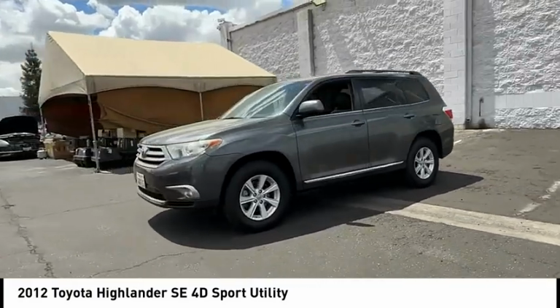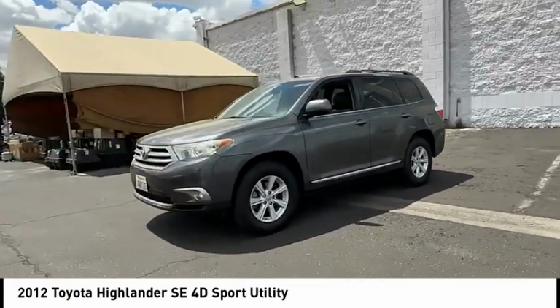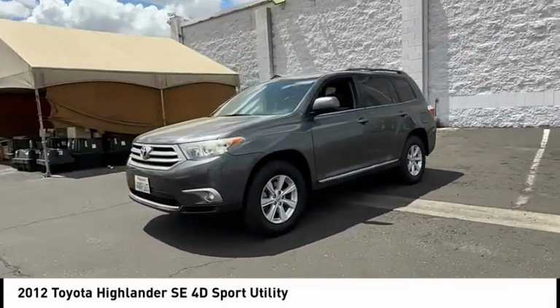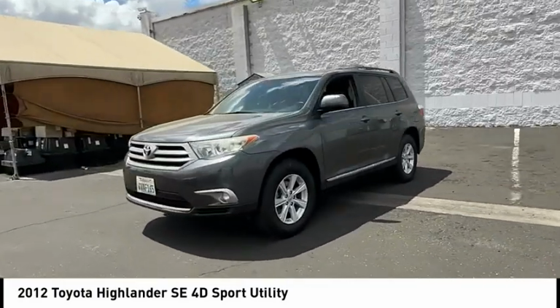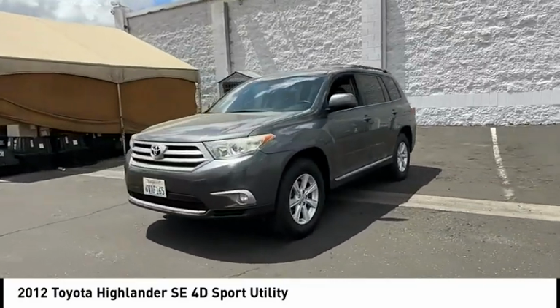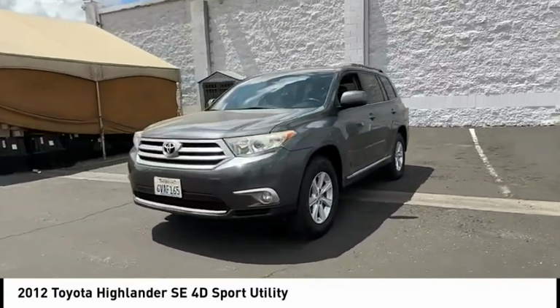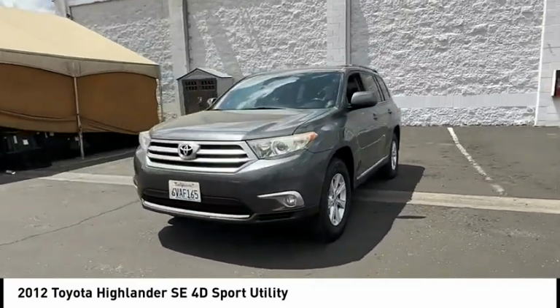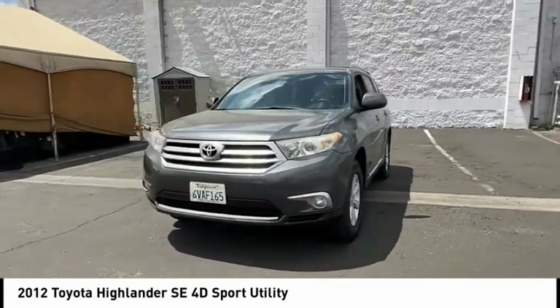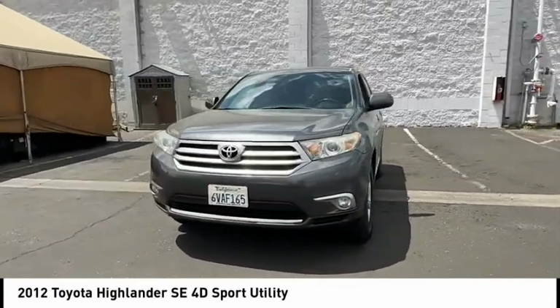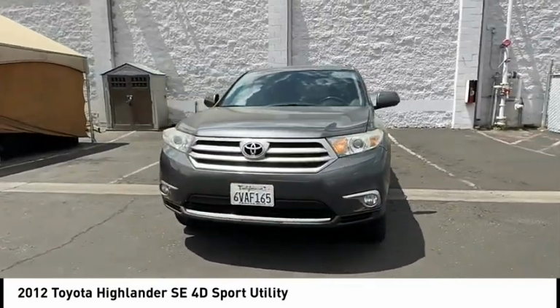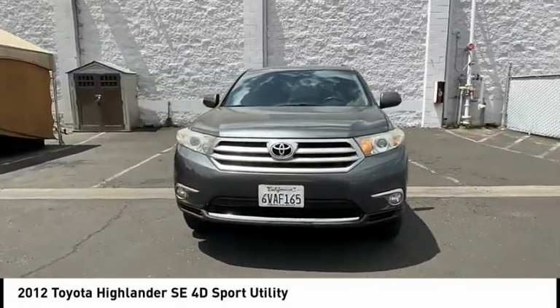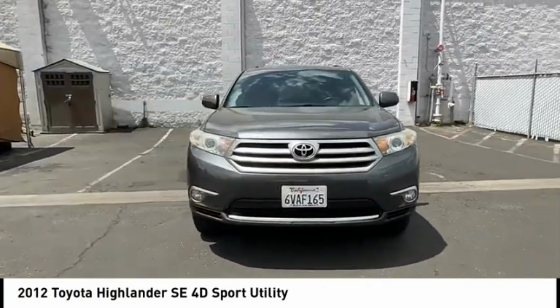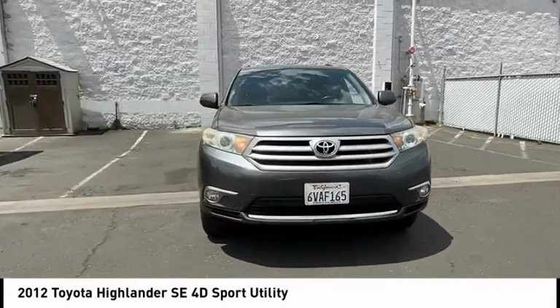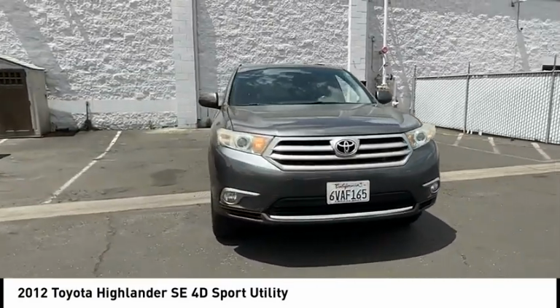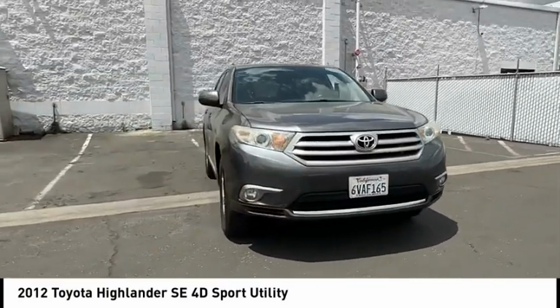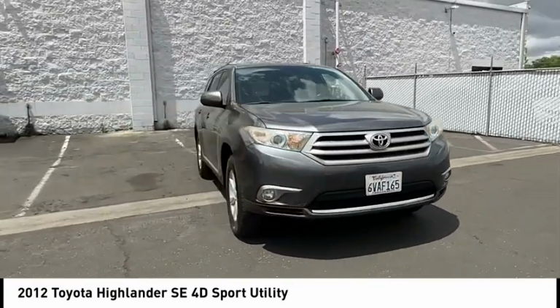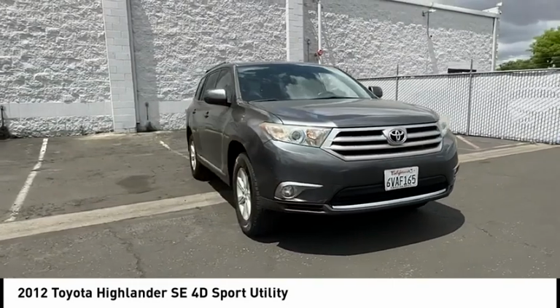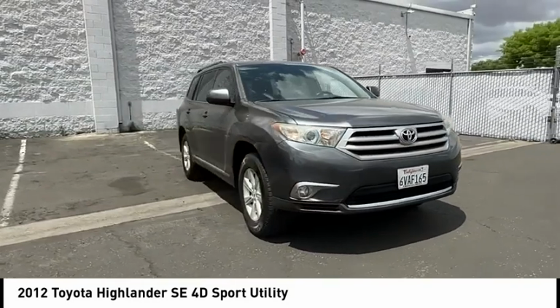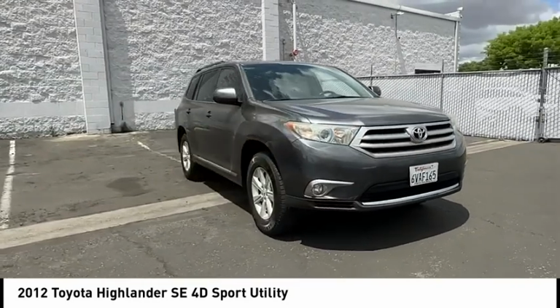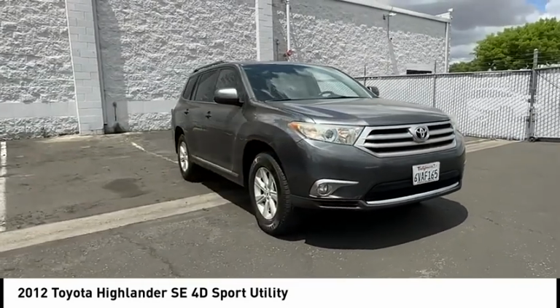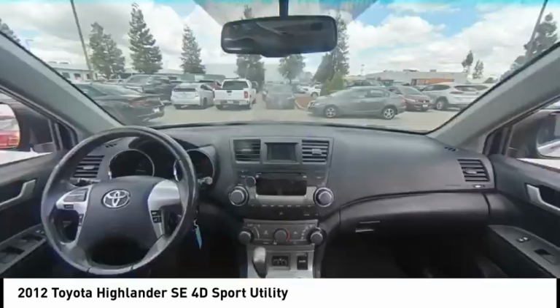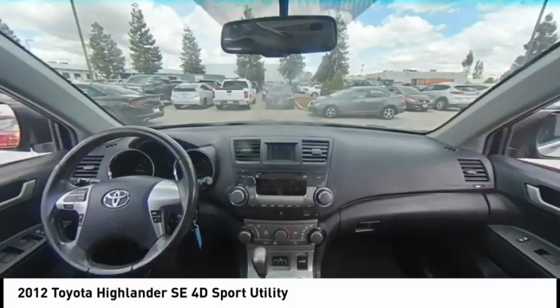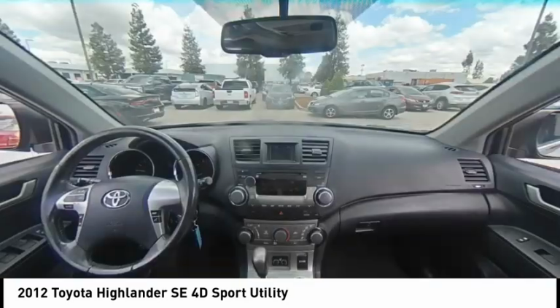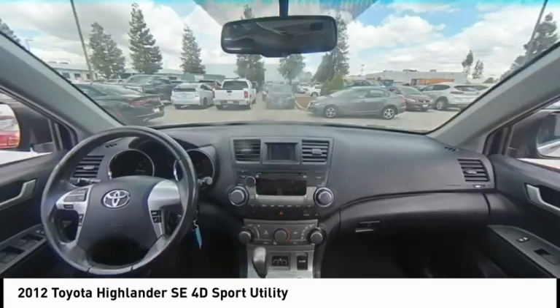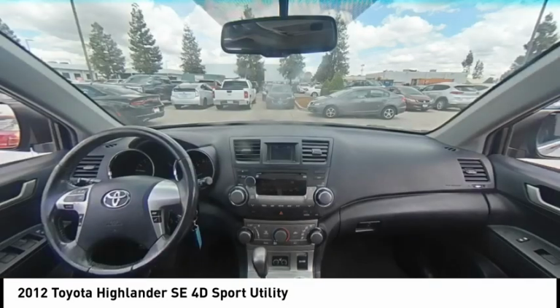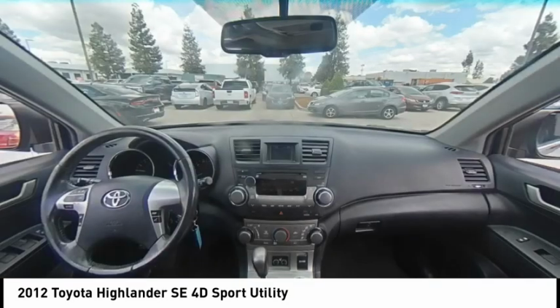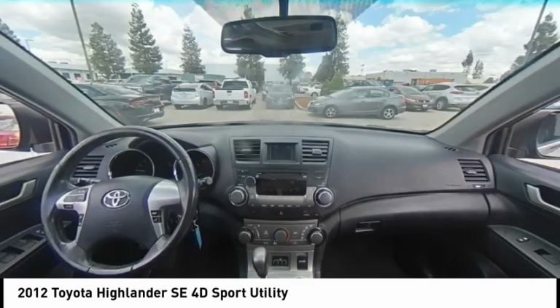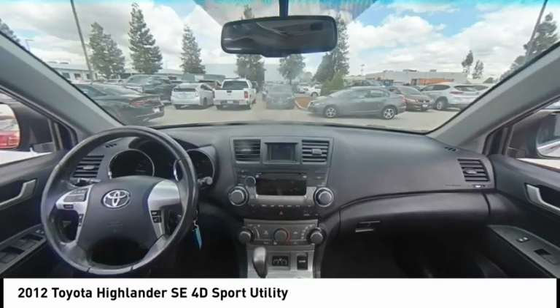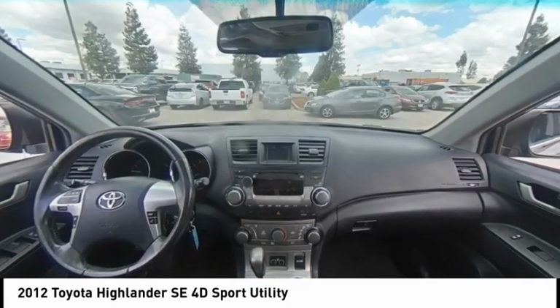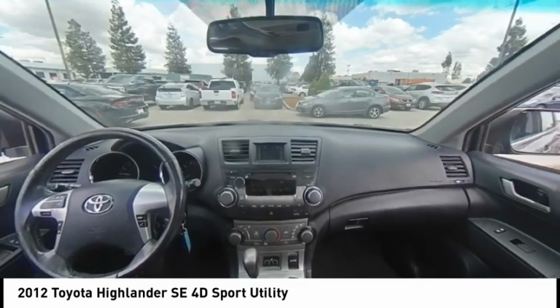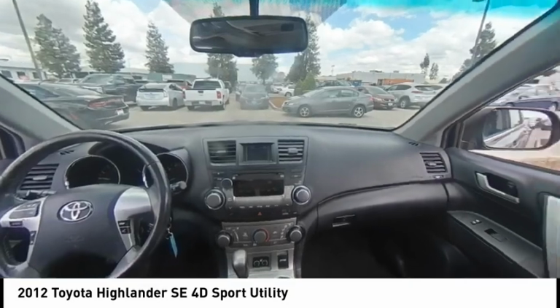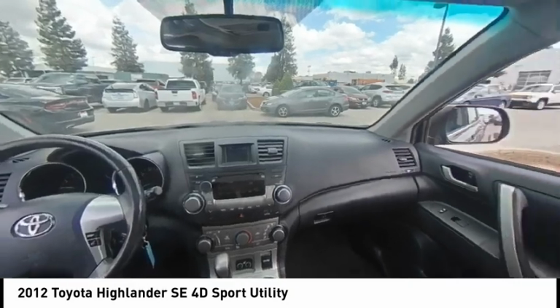A 2010 top safety pick, the Highlander is where substance meets style. This vehicle has less than 145,000 miles.